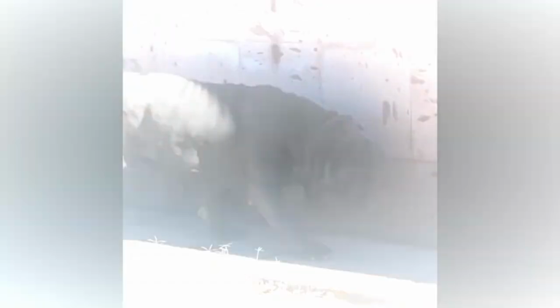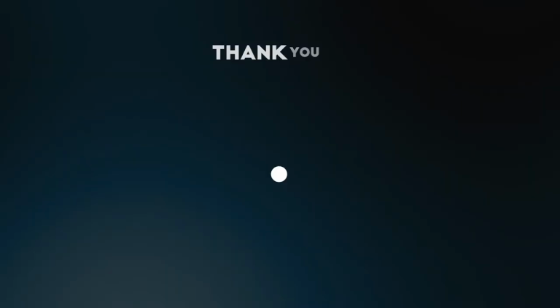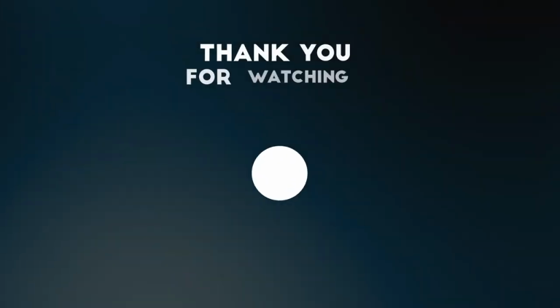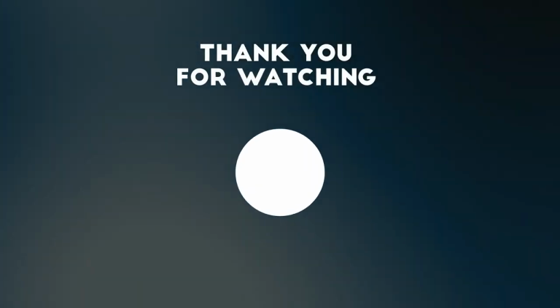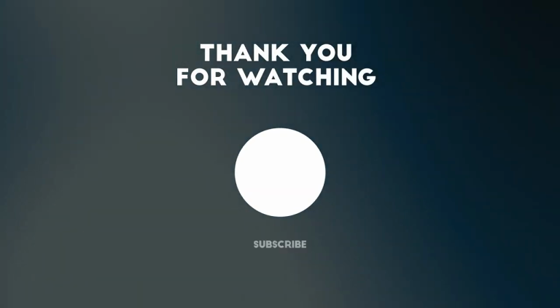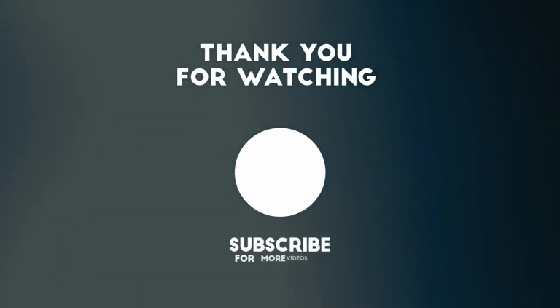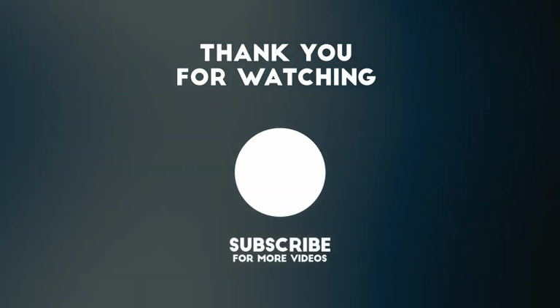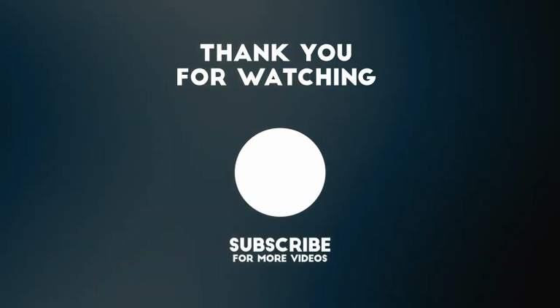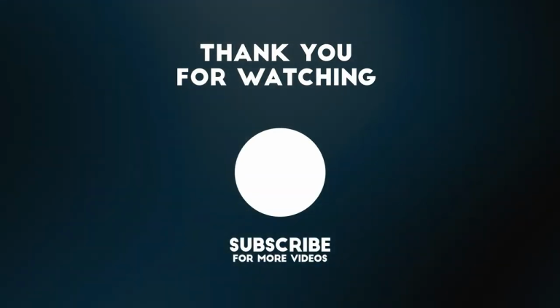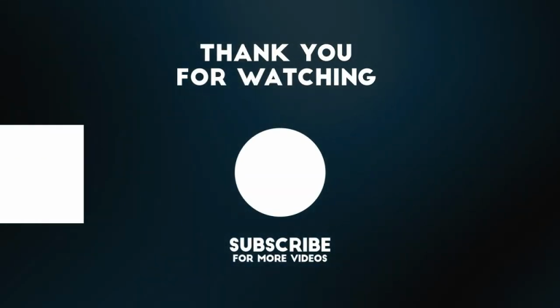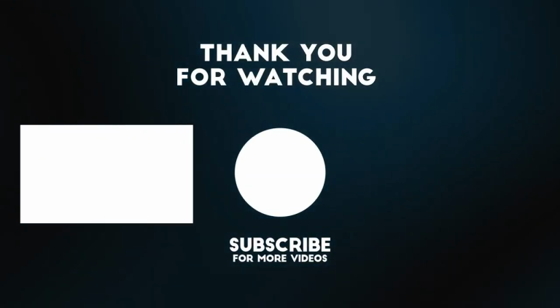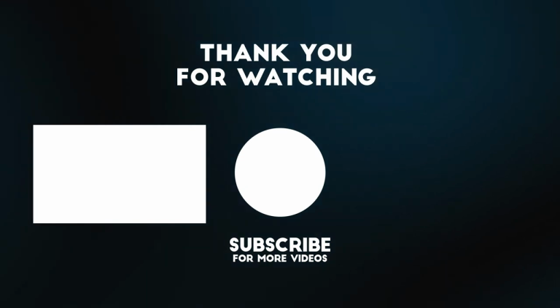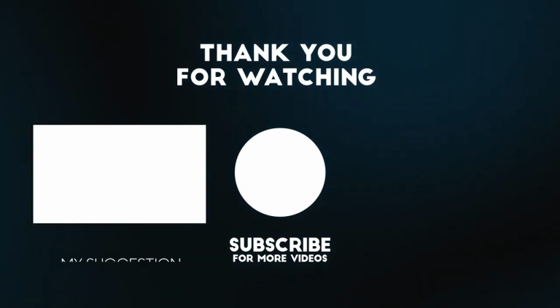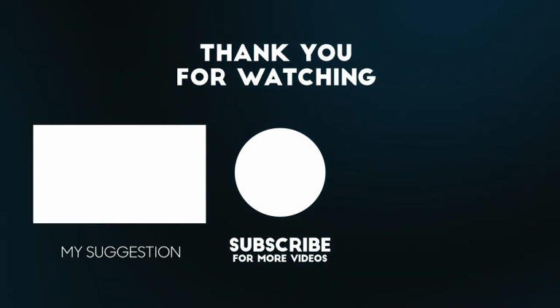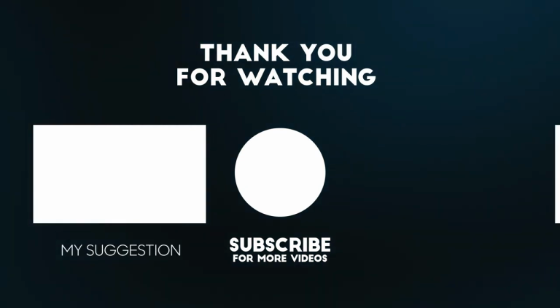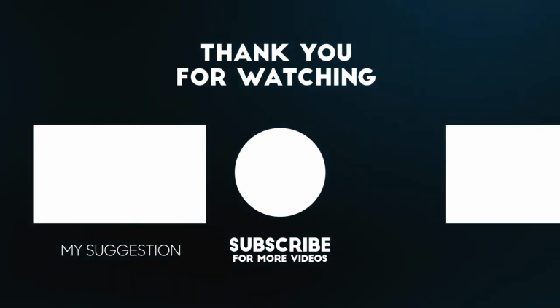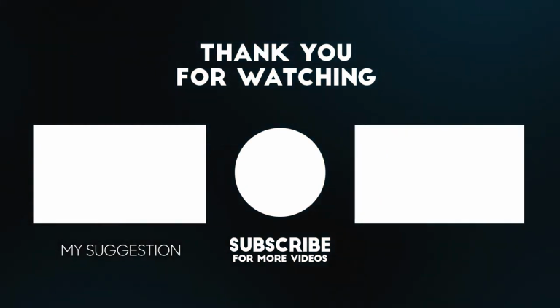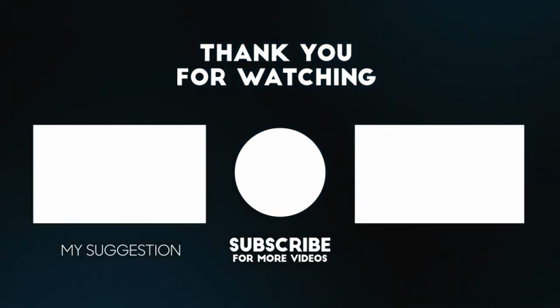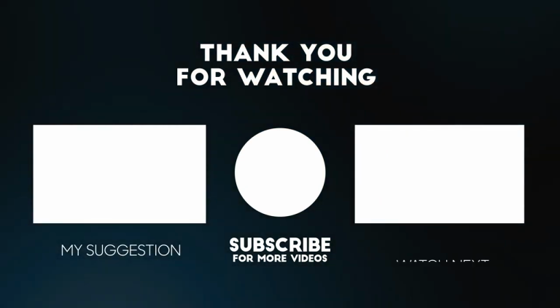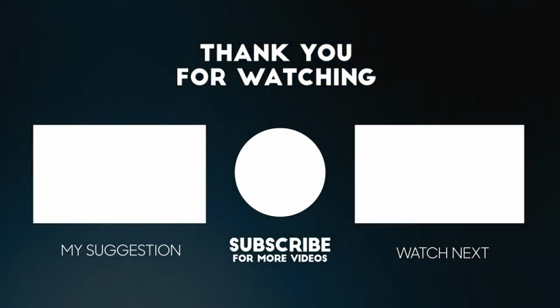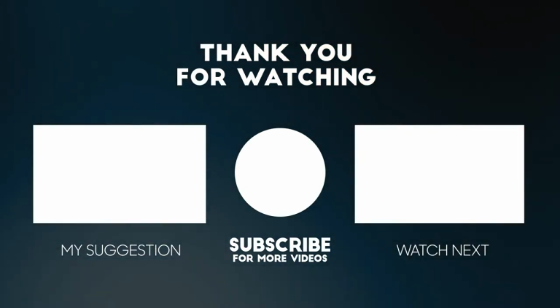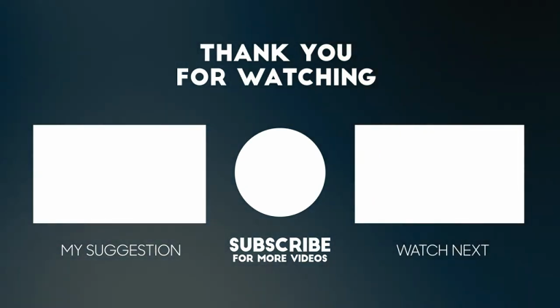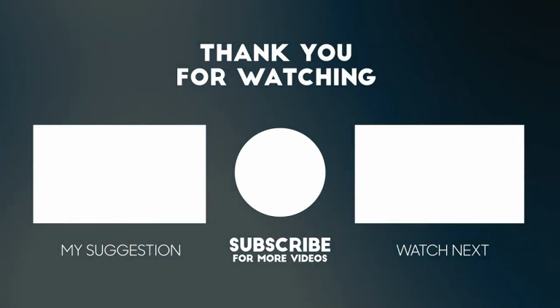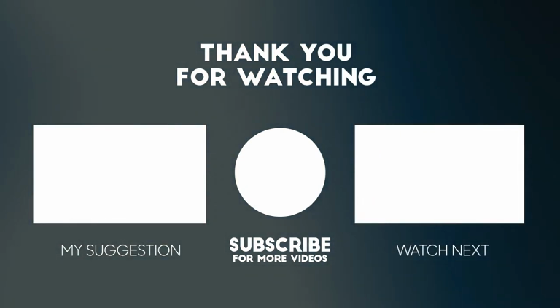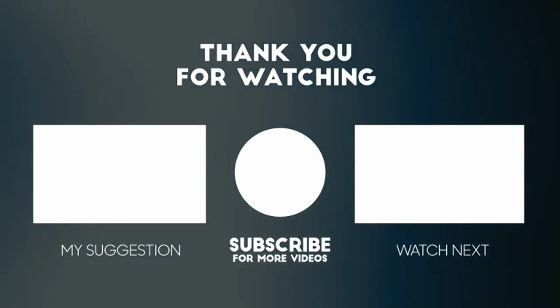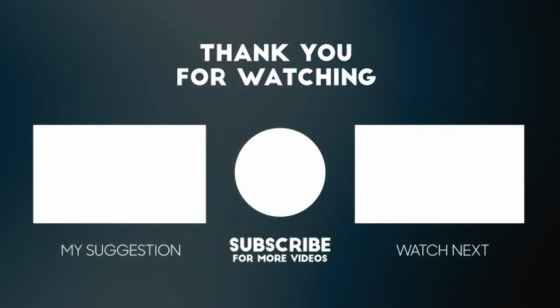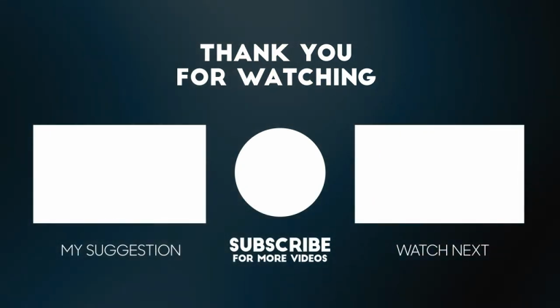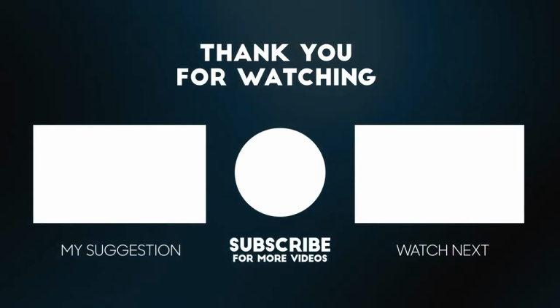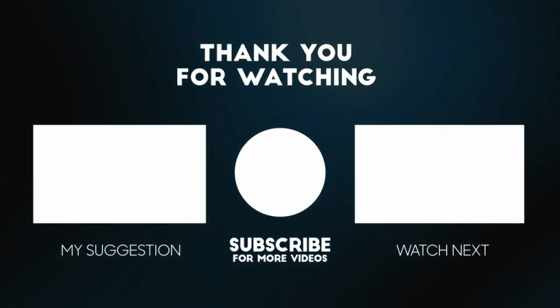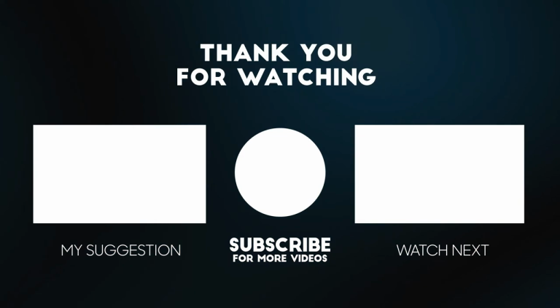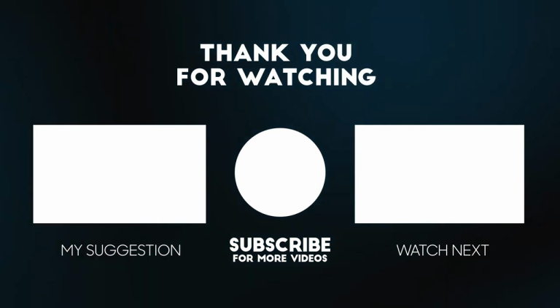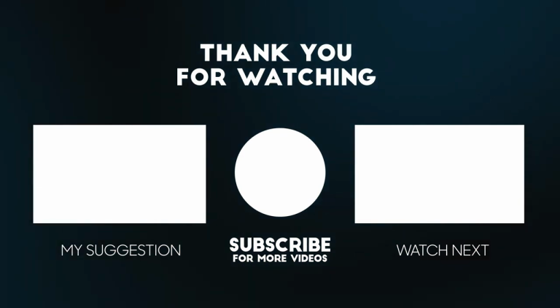If you enjoyed watching this video, click the subscribe button so you can receive more dog-related videos every week, and make sure to leave a comment below.